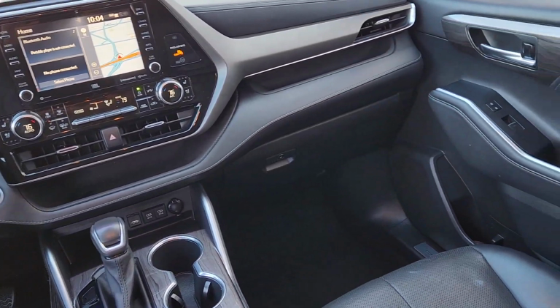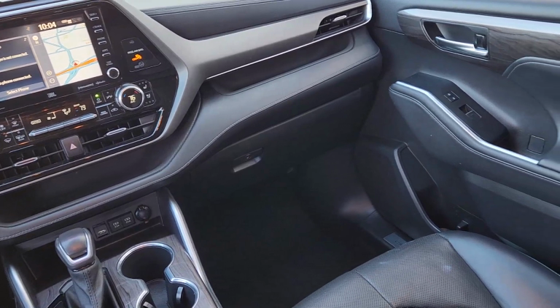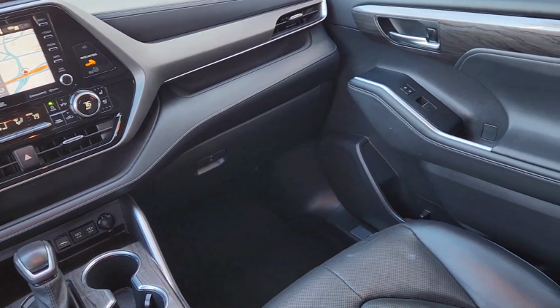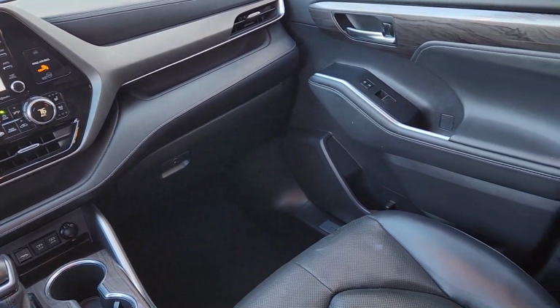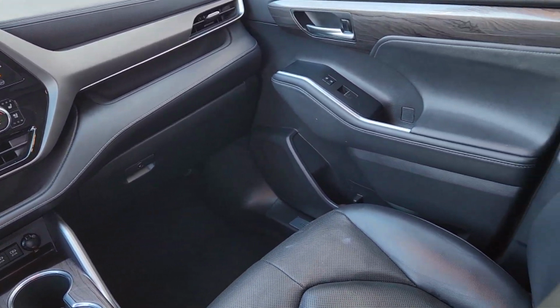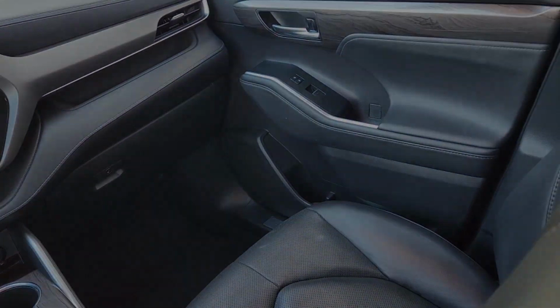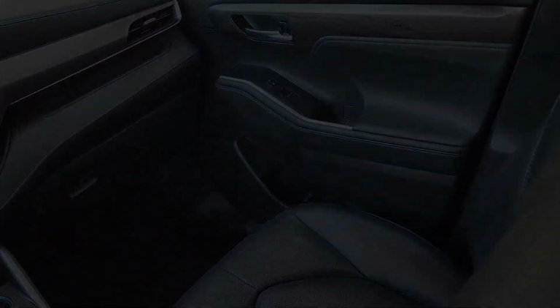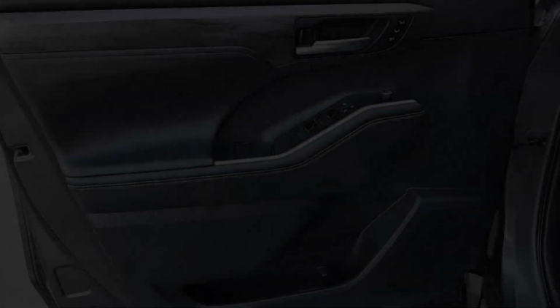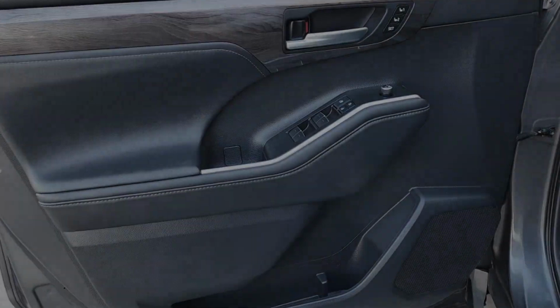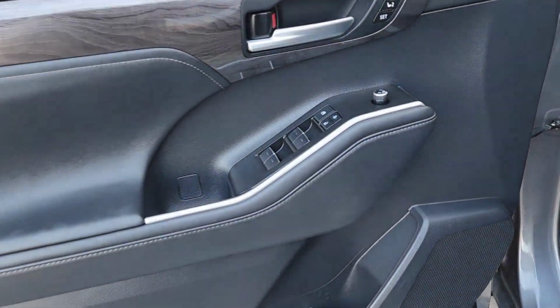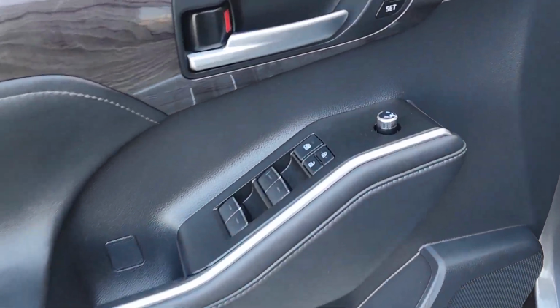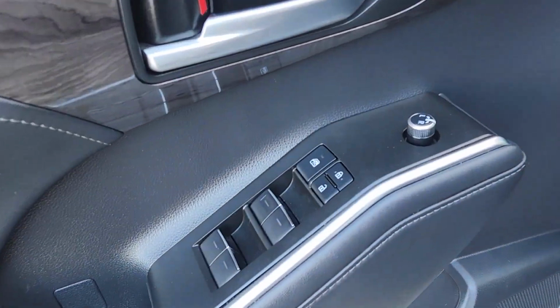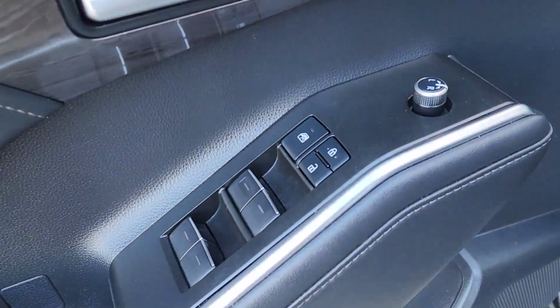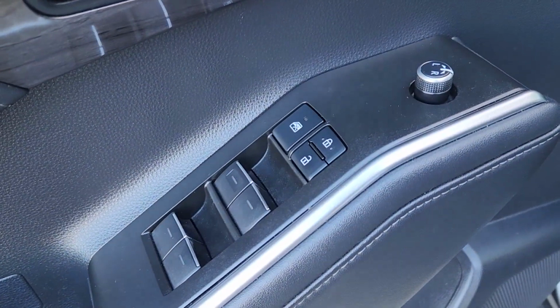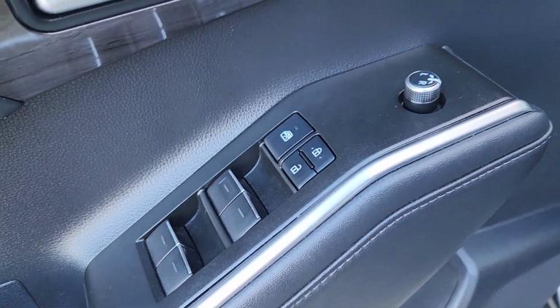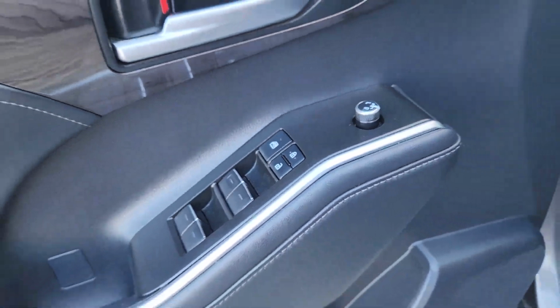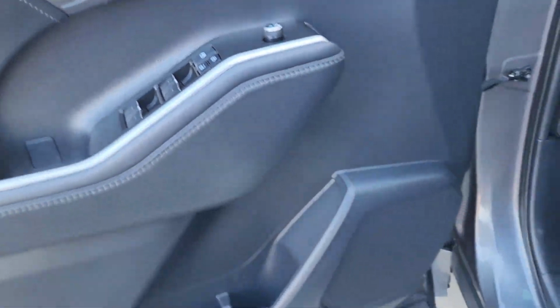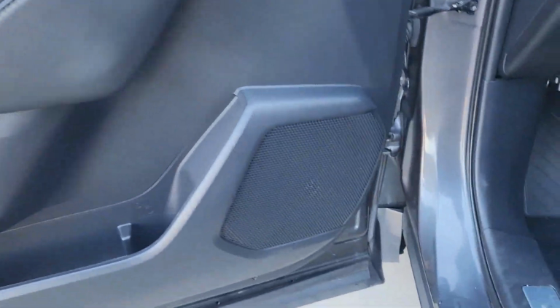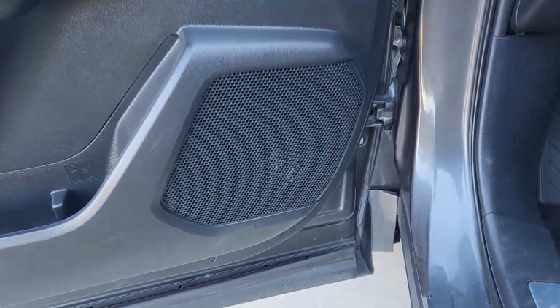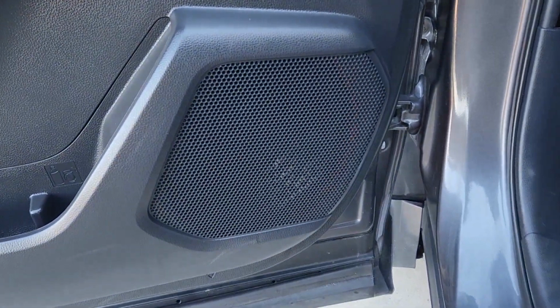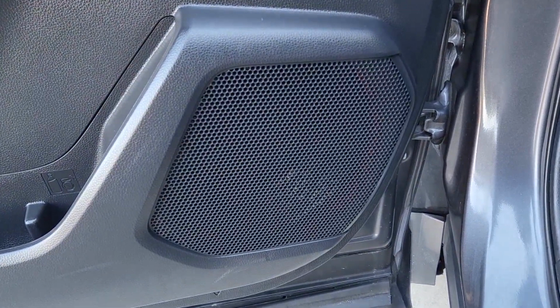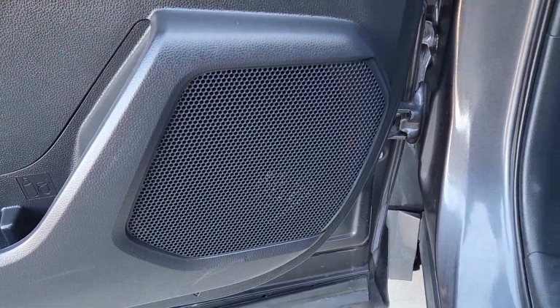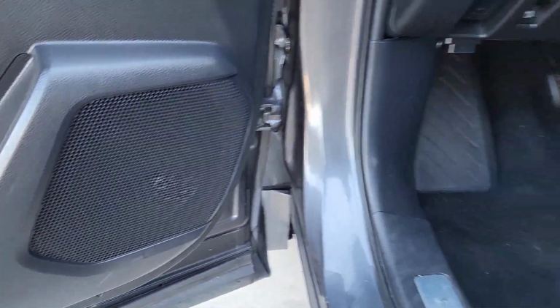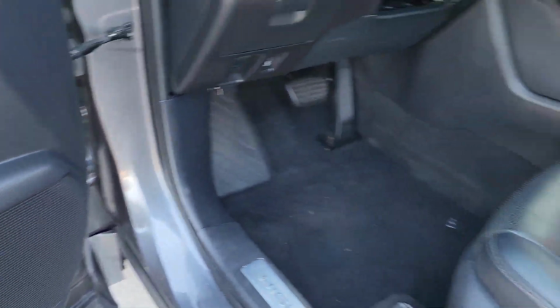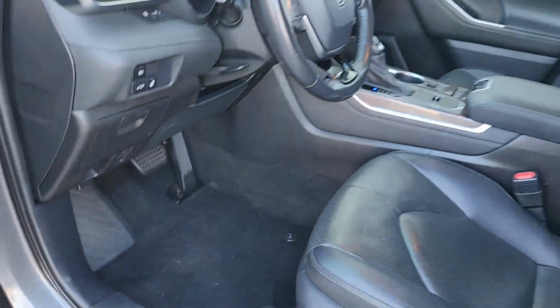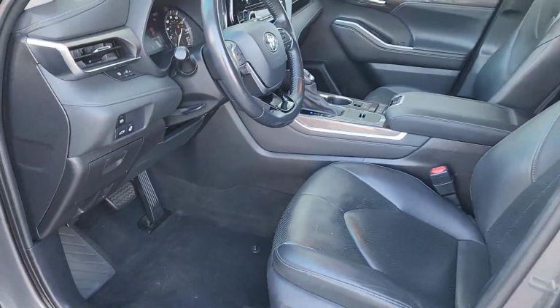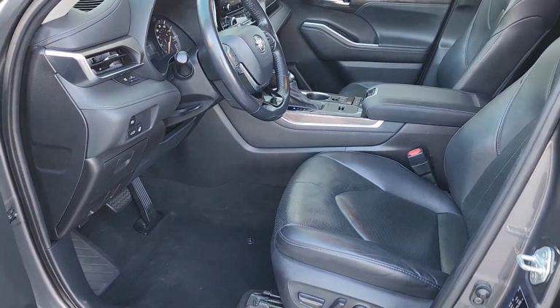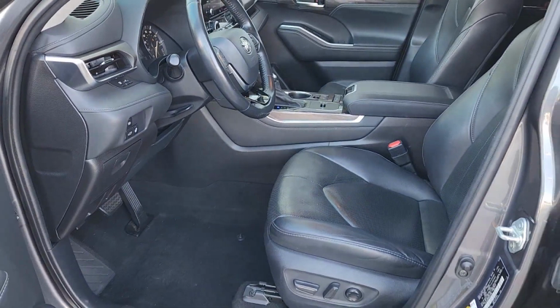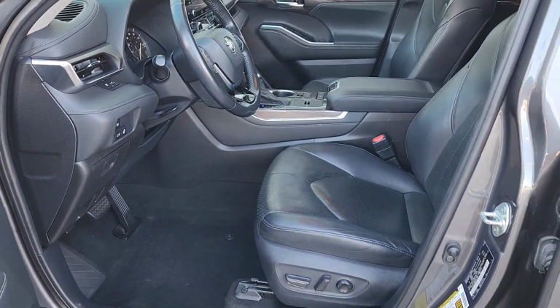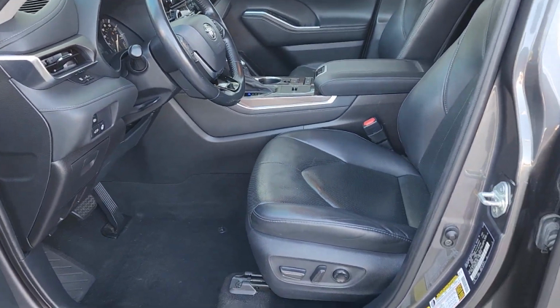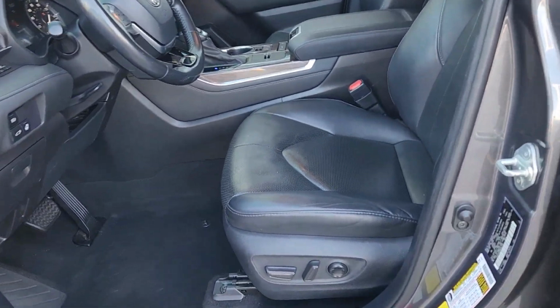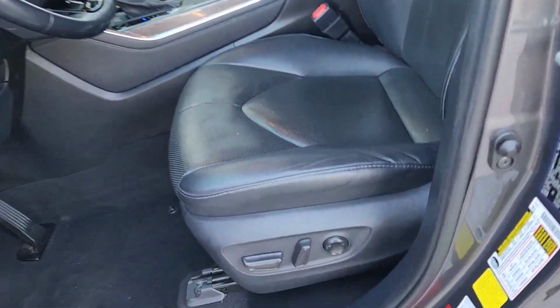These are just some of the great options this vehicle comes with: heated steering wheel, heated and/or cooled front seats, Apple CarPlay and/or Android Auto, navigation system, keyless entry, moonroof.